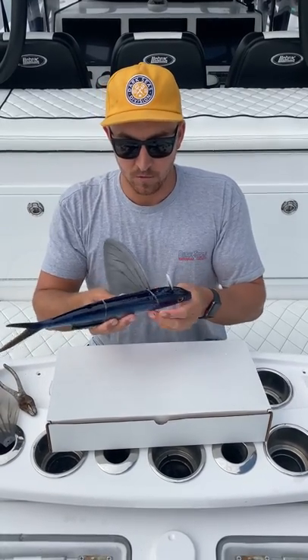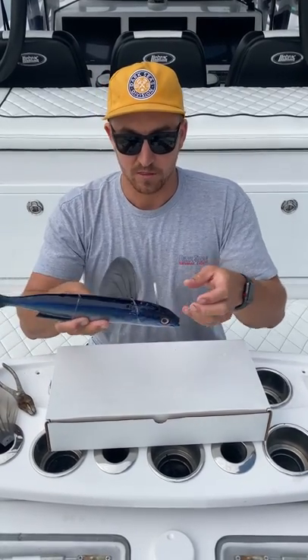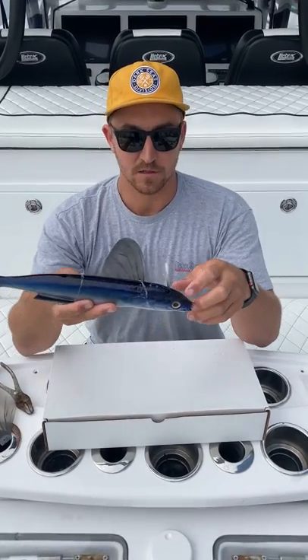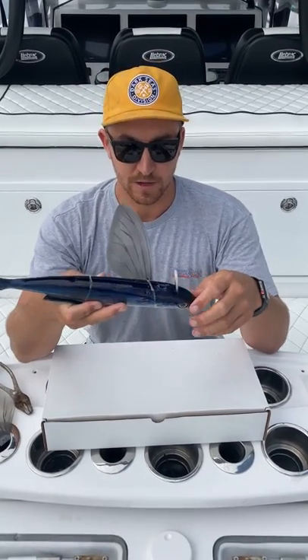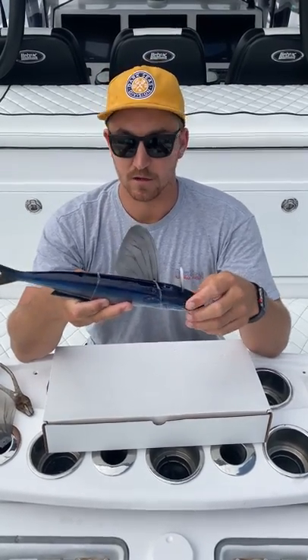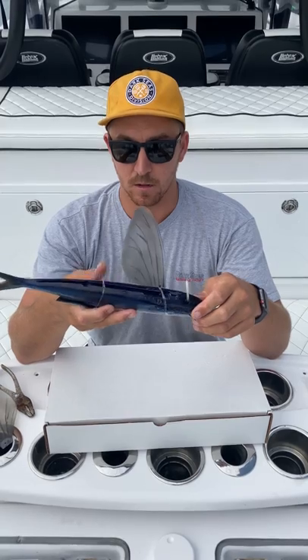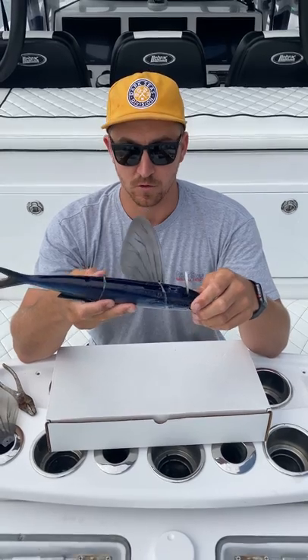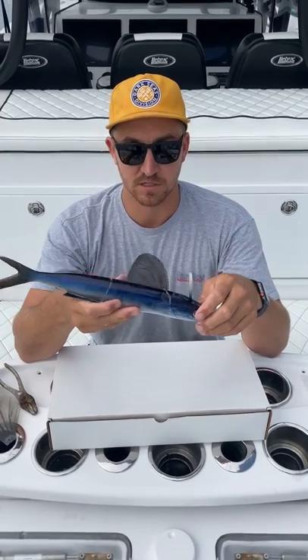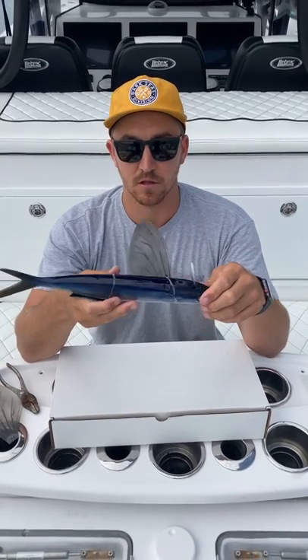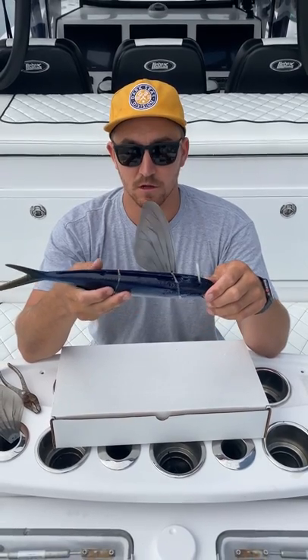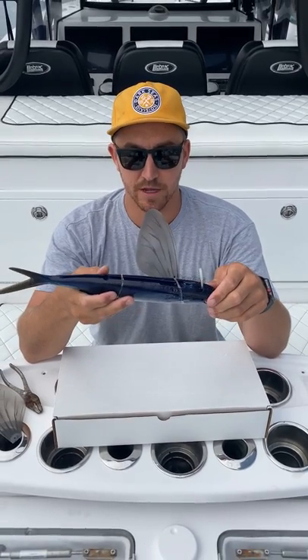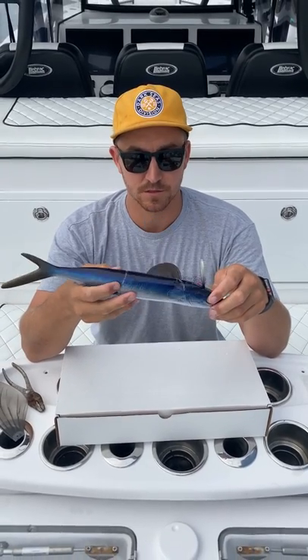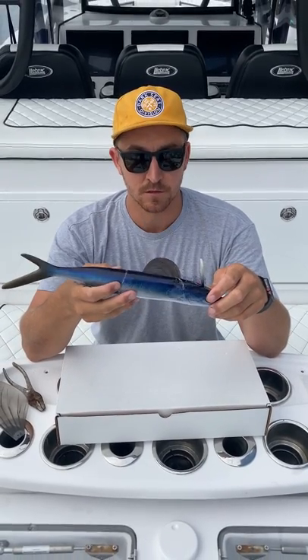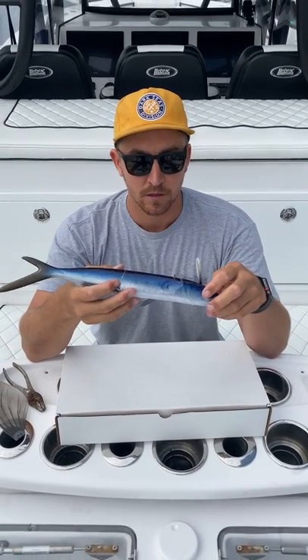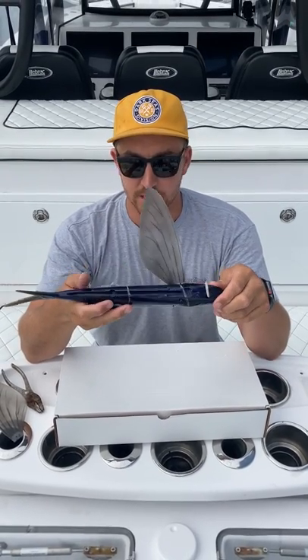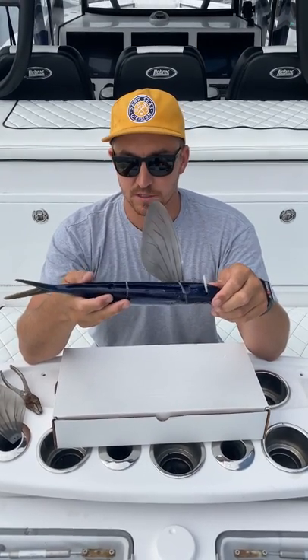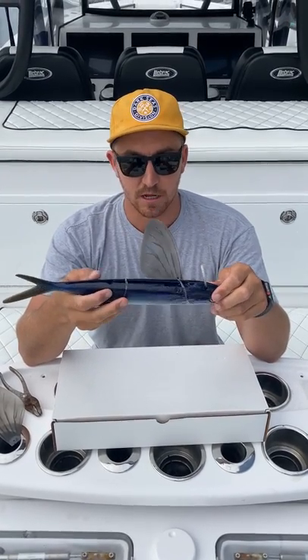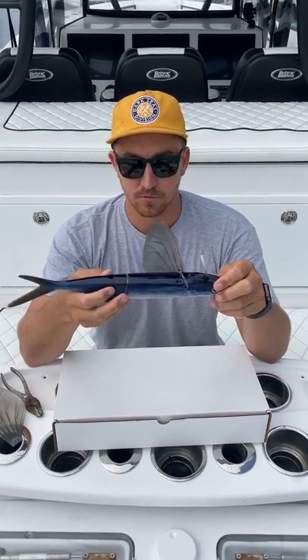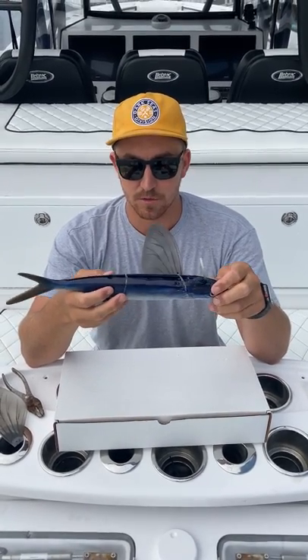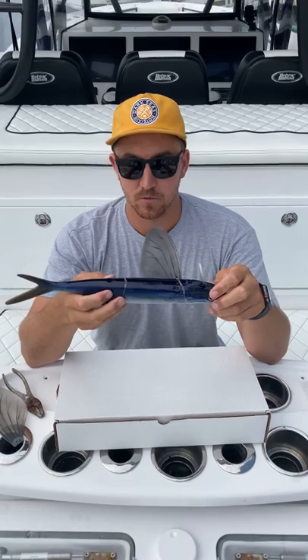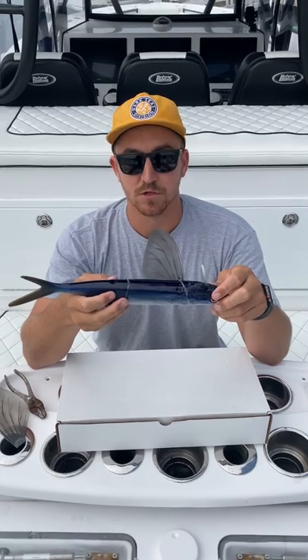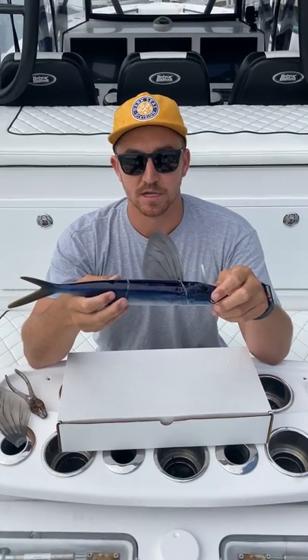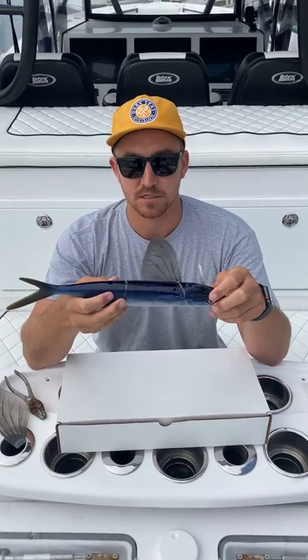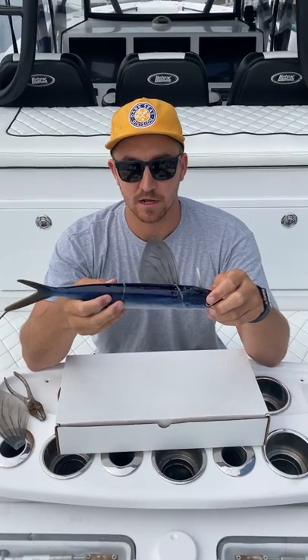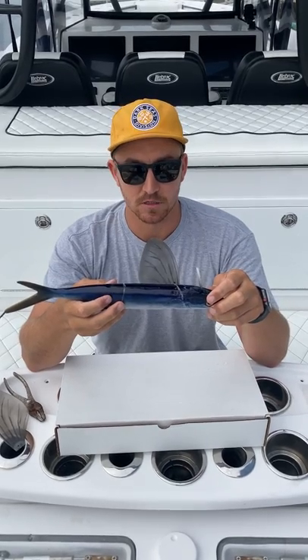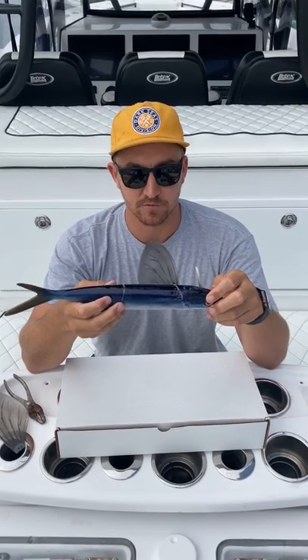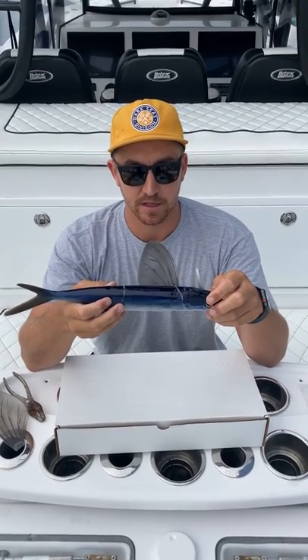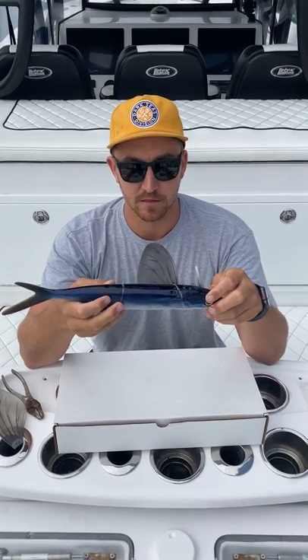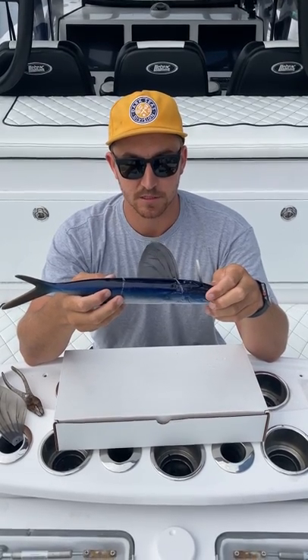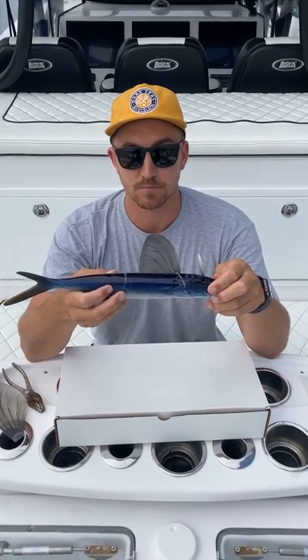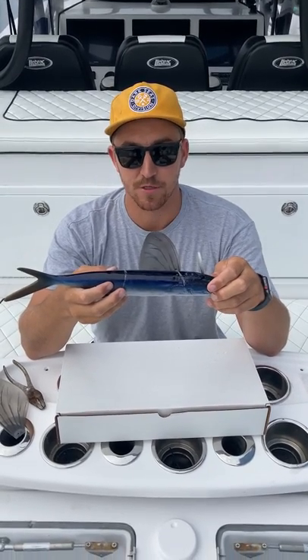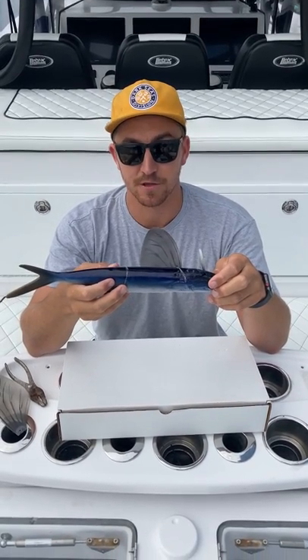We've got patents pending on a couple forms of the technology on the bait. That's essentially how you rig up the bait. We'll show you the techniques and tackle and stuff like that in the next clip. Thank you.